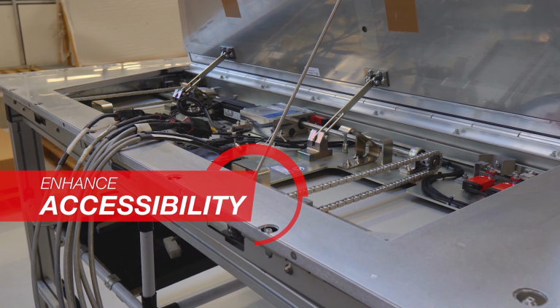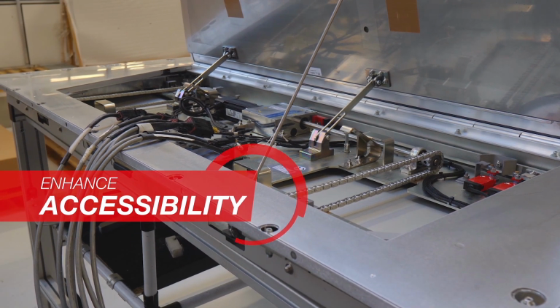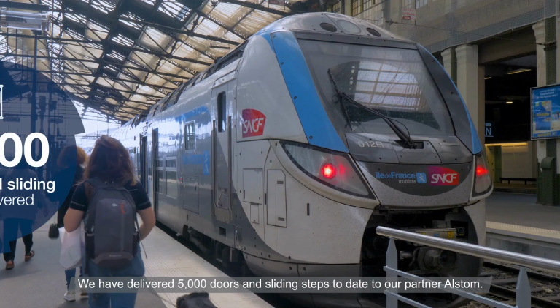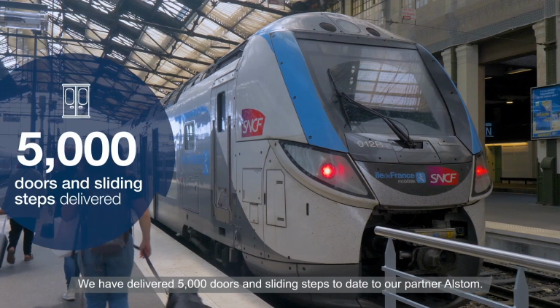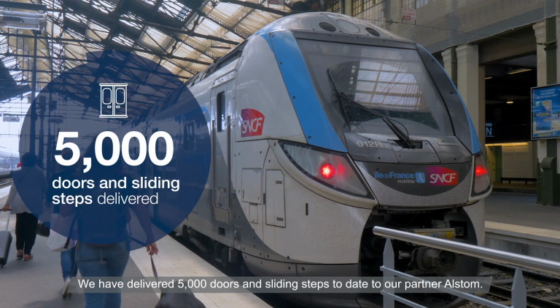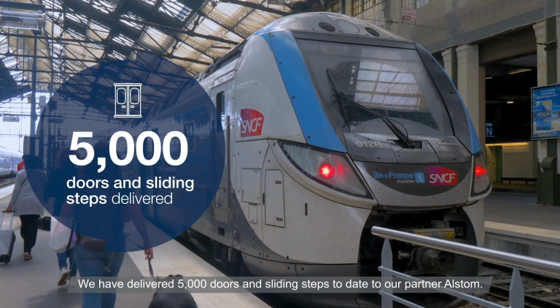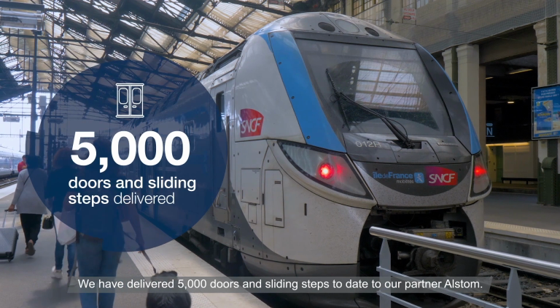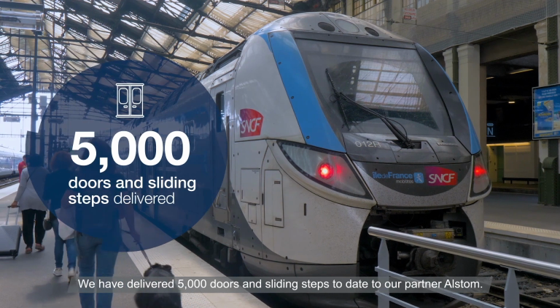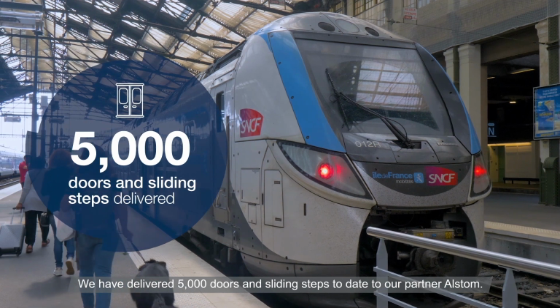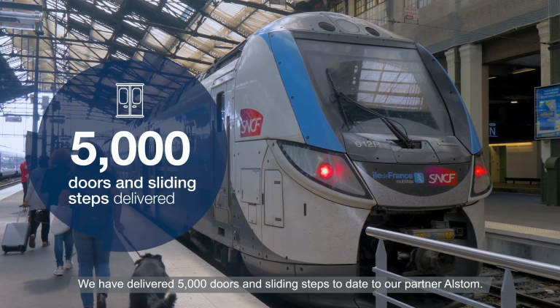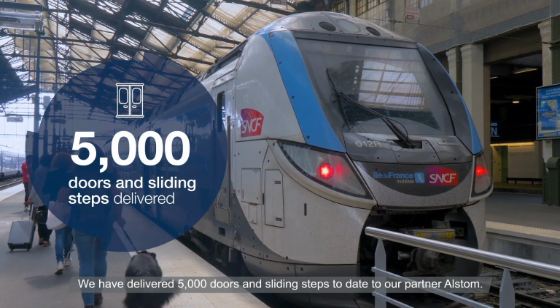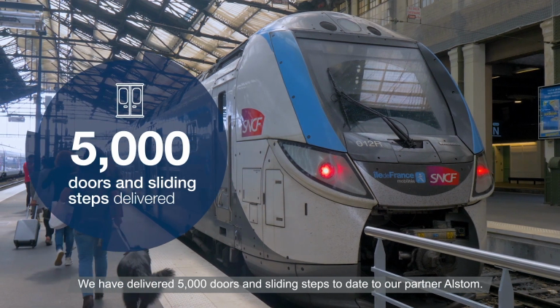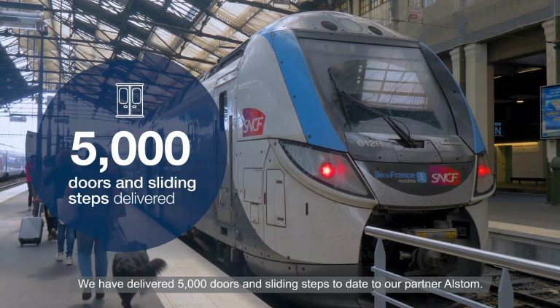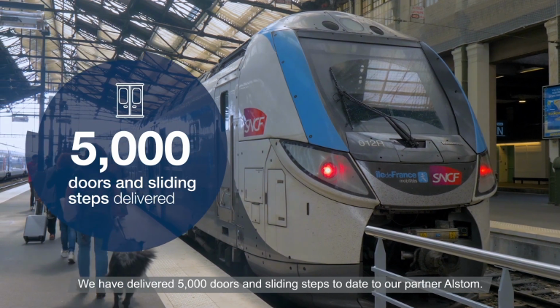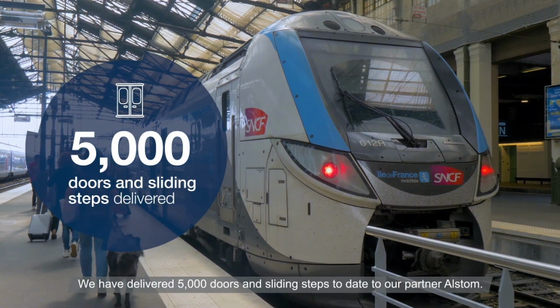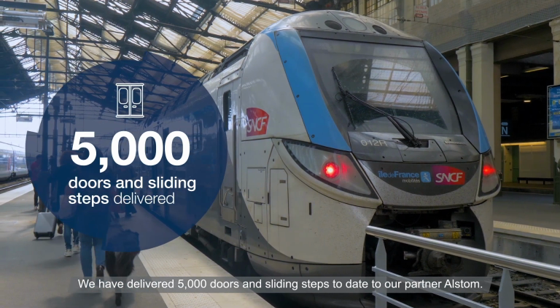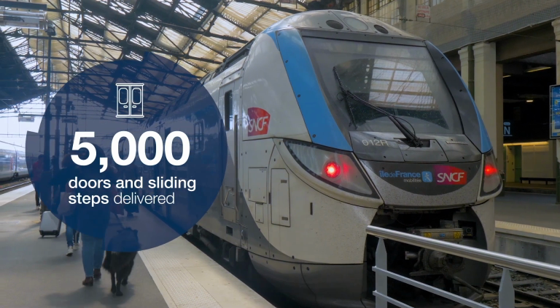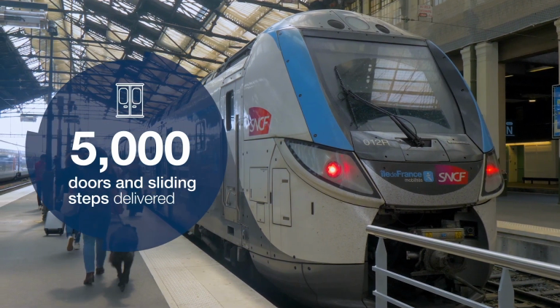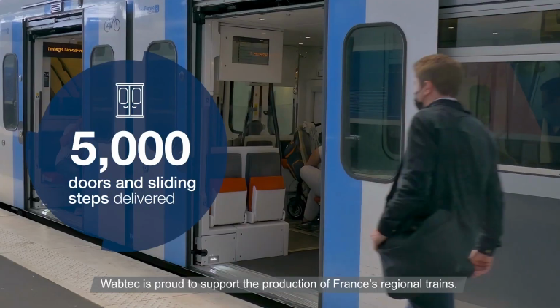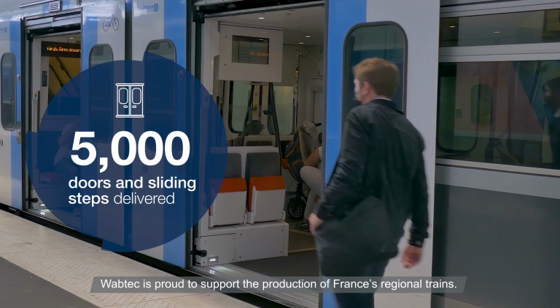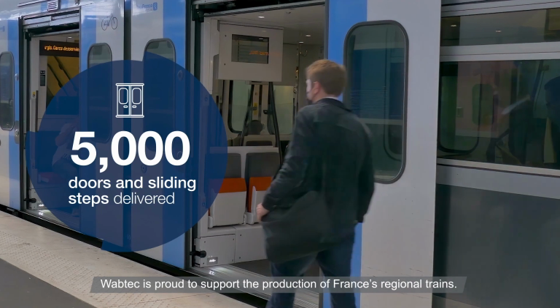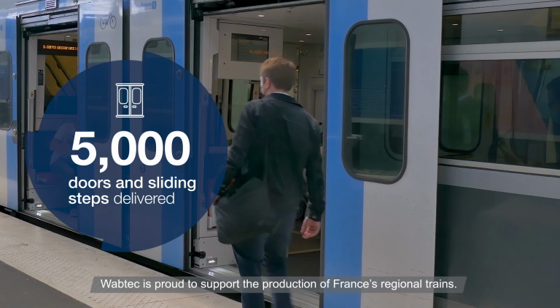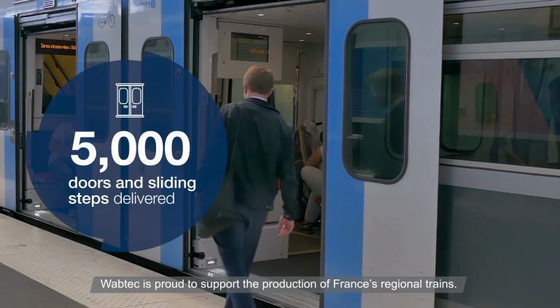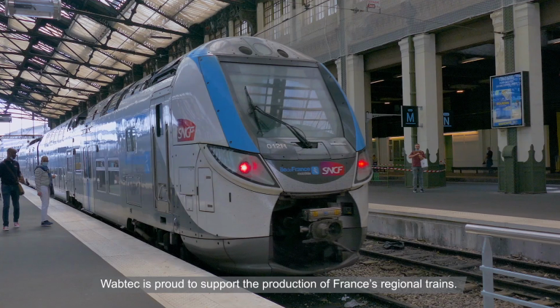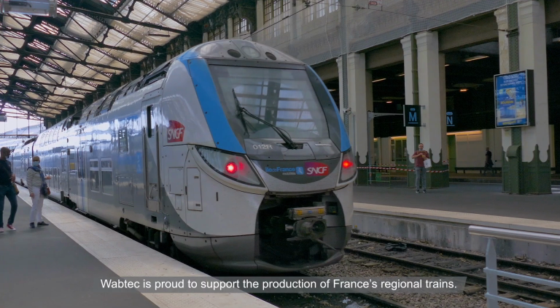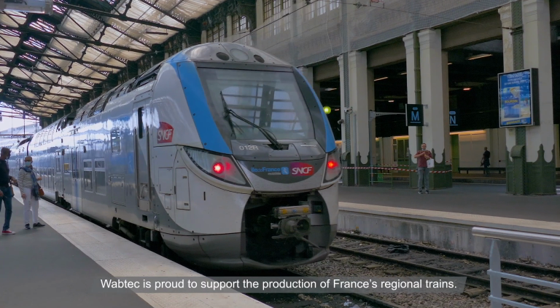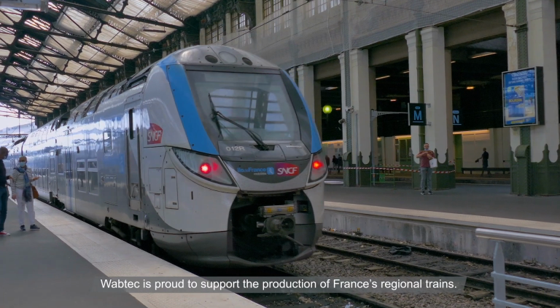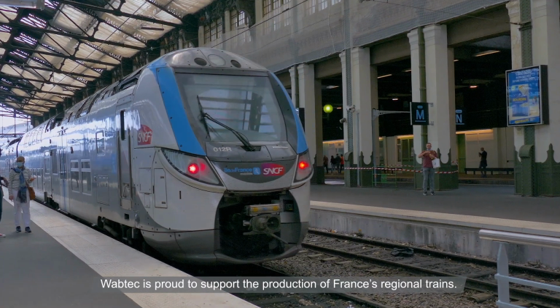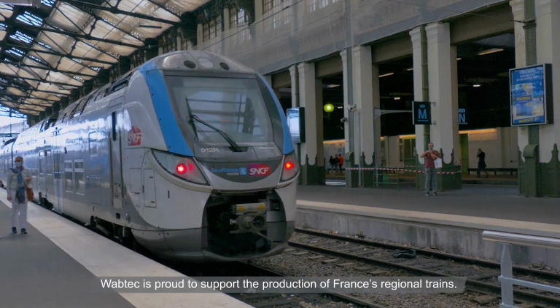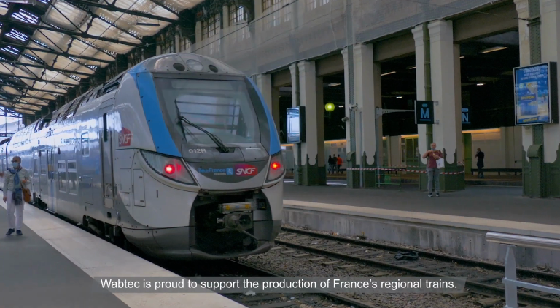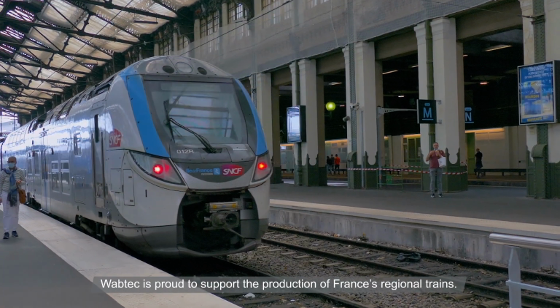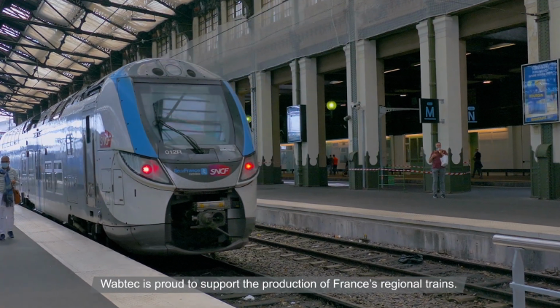We have delivered 5,000 doors and sliding steps to date to our partner Alstom. Wabtec is proud to support the production of France's regional trains.